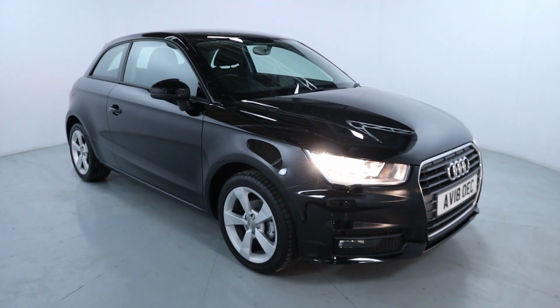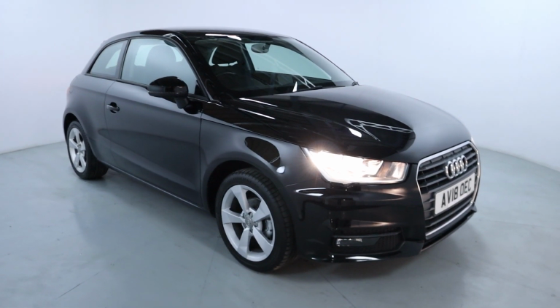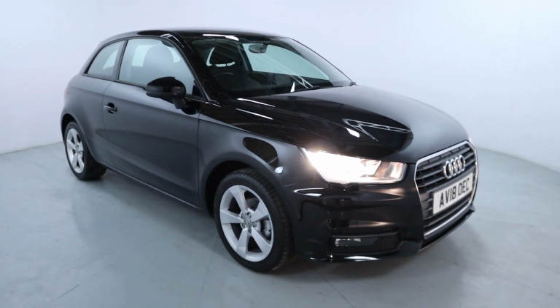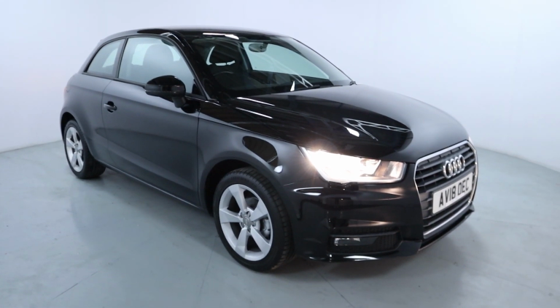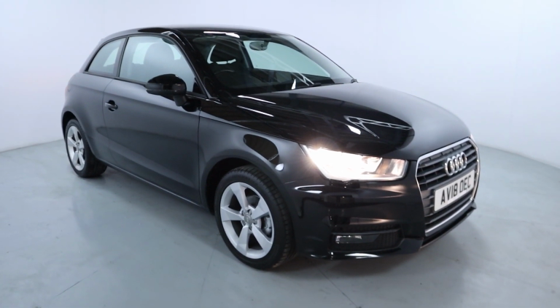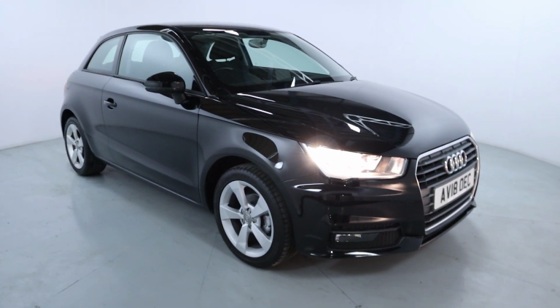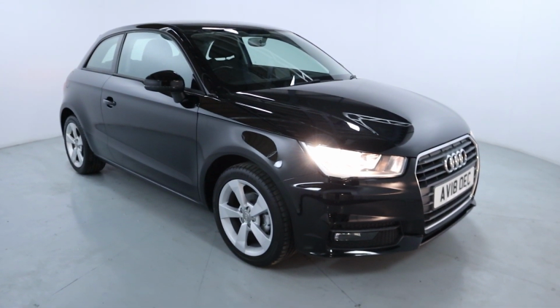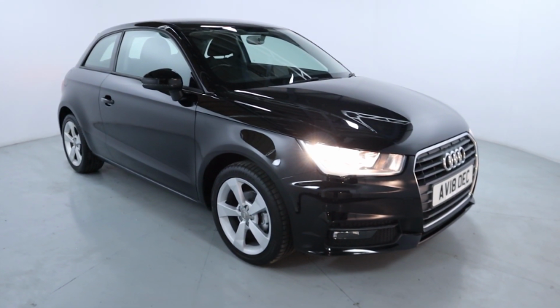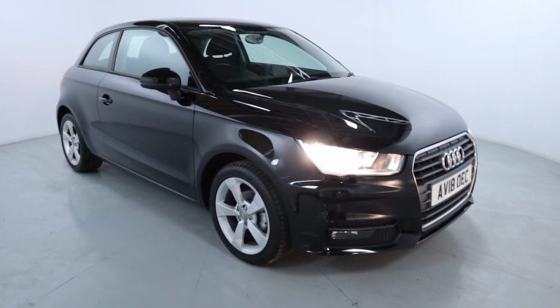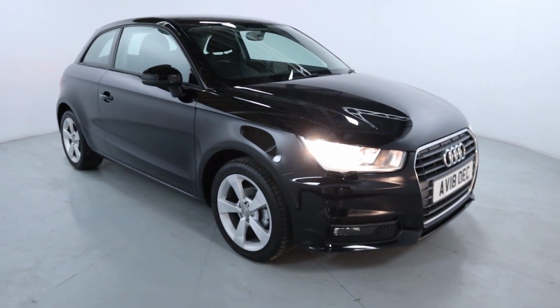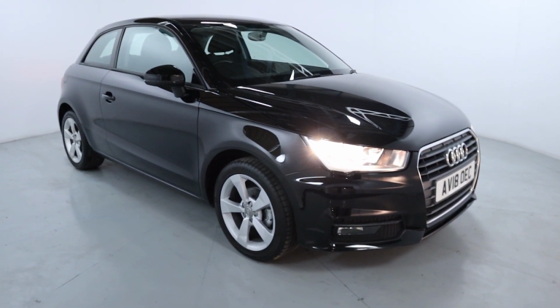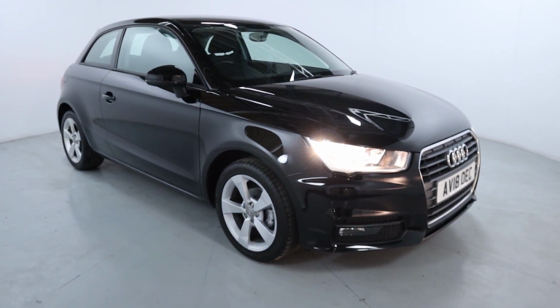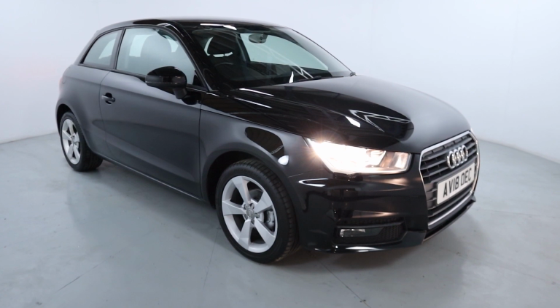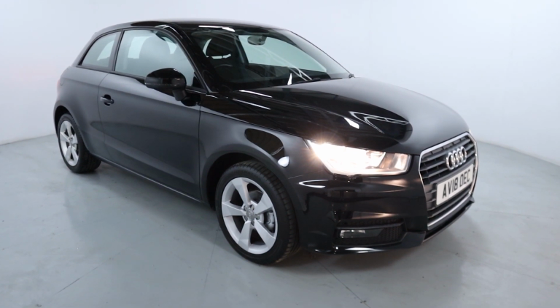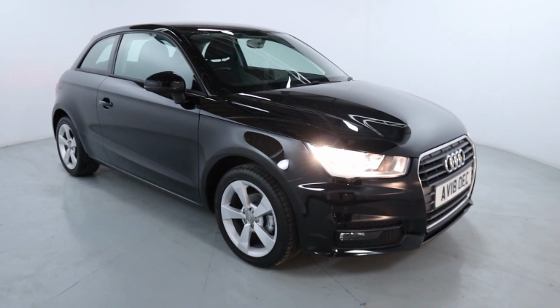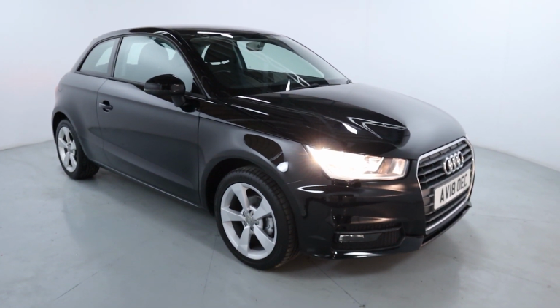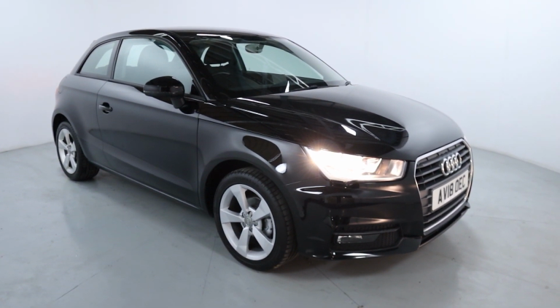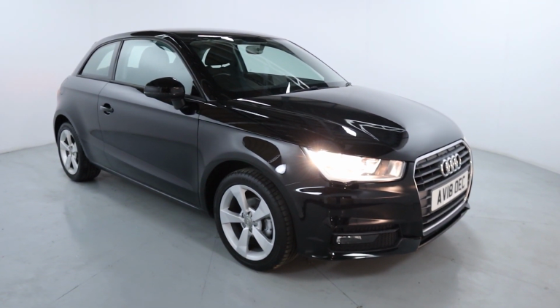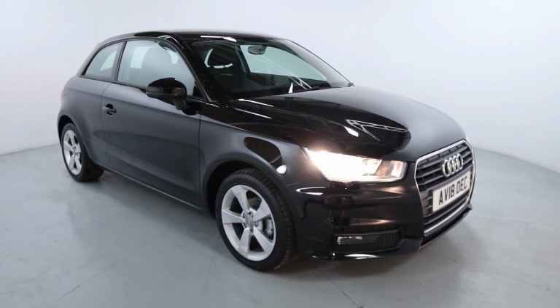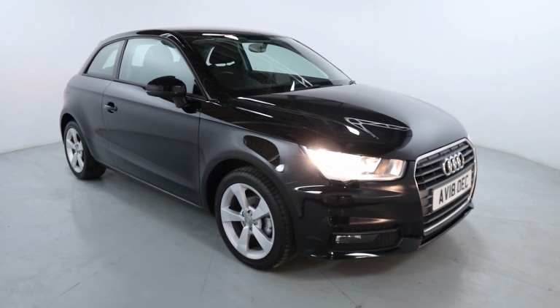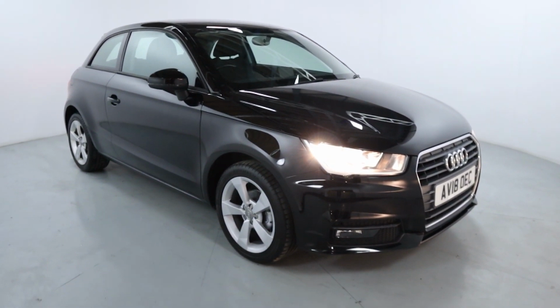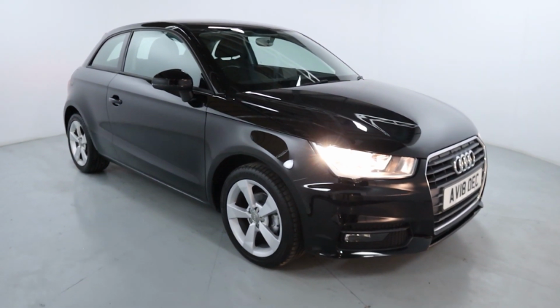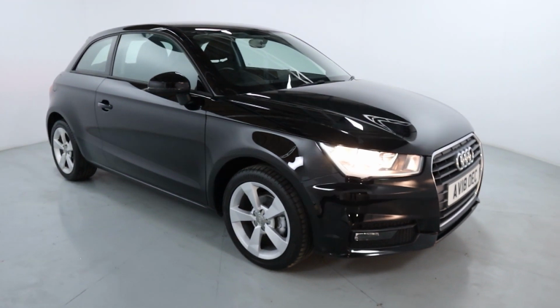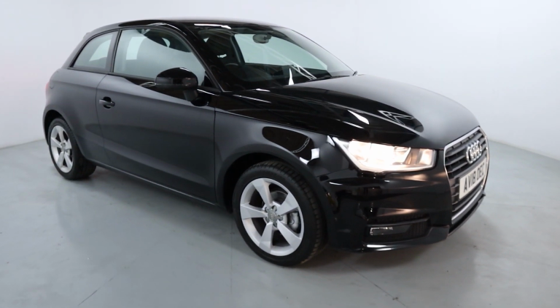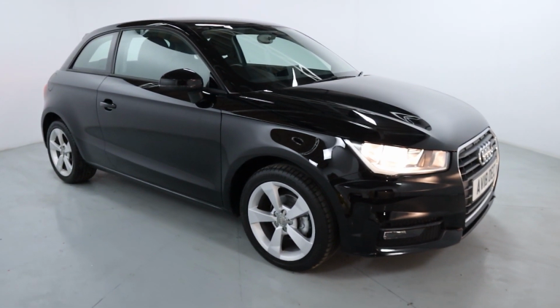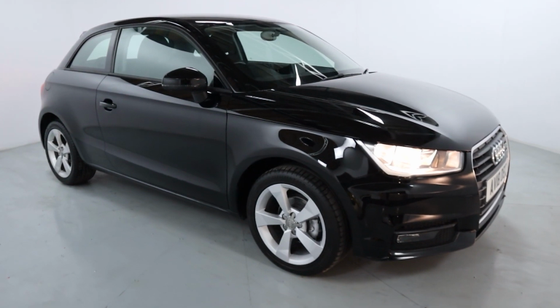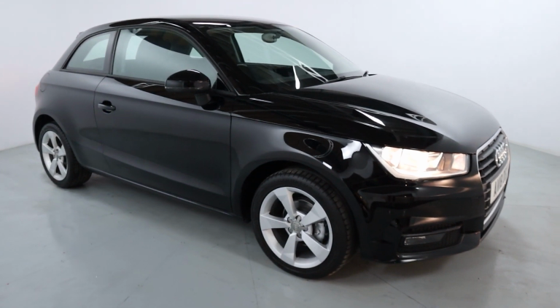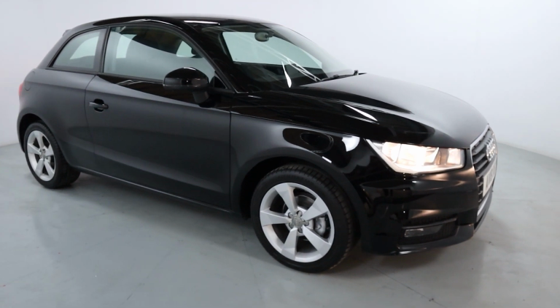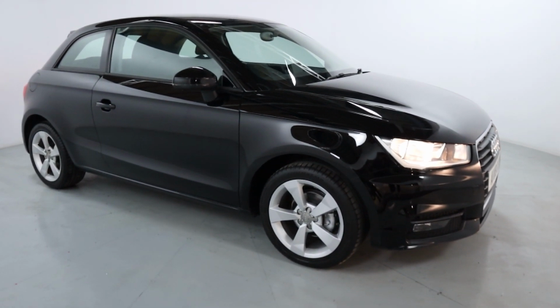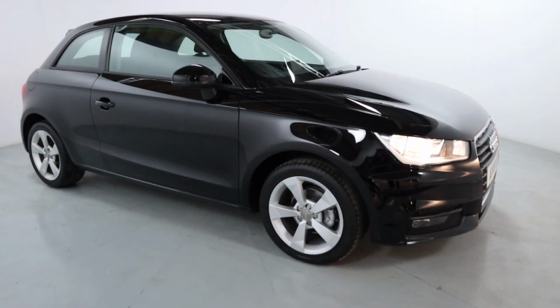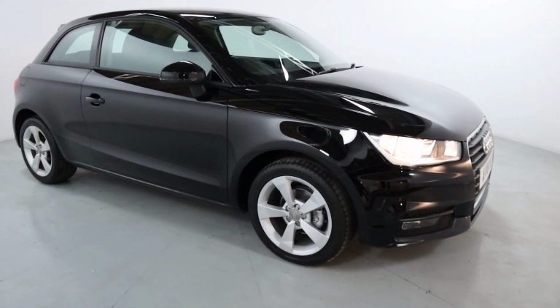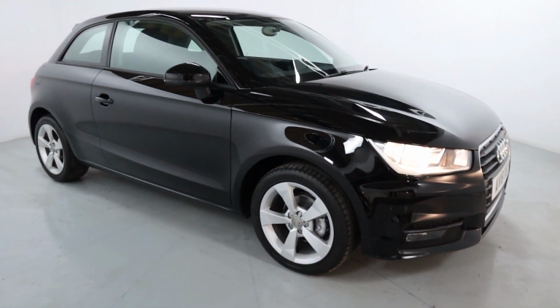Welcome to LMC. Today we're taking a look at this Audi A1 Sport. It's got a 1 litre petrol engine with an automatic gearbox and ends on 15,700 miles. It's a beautiful little daily driver, nice and economic and perfect for a first time driver.